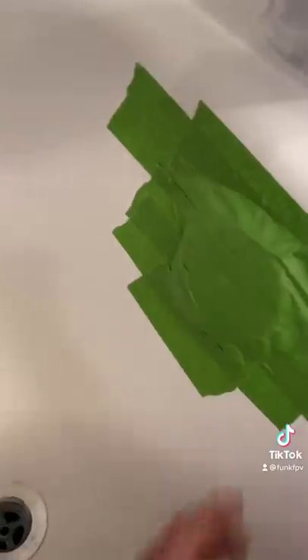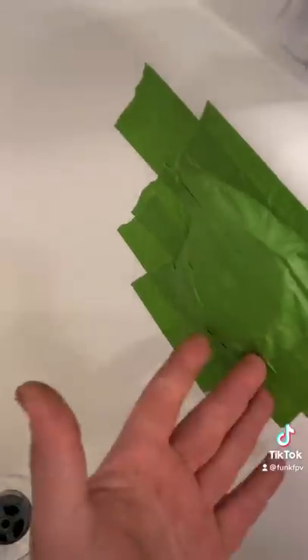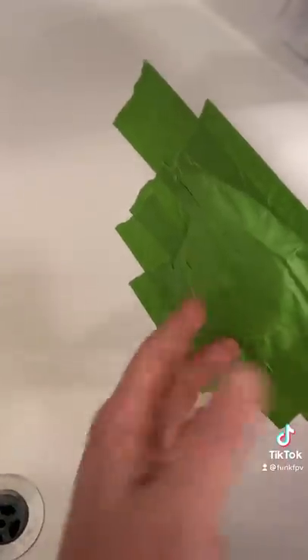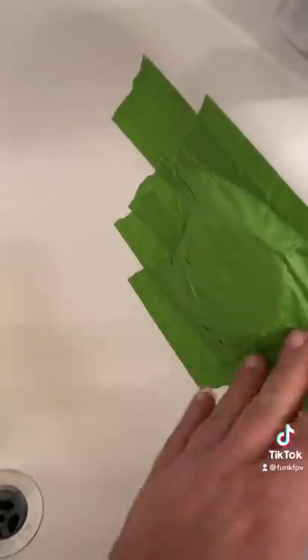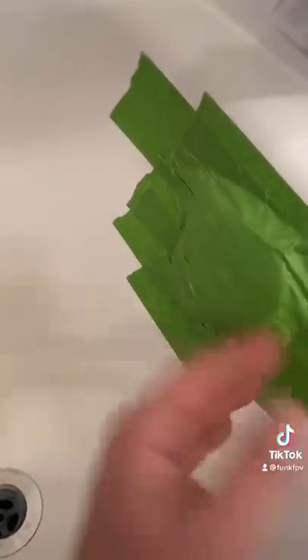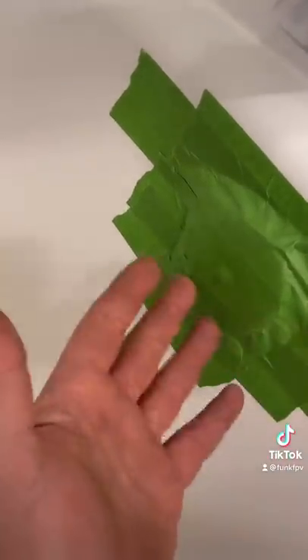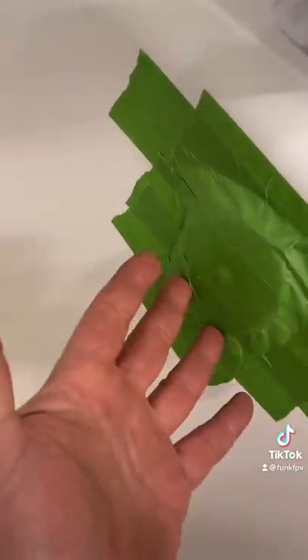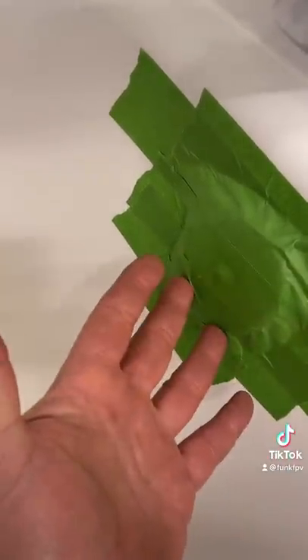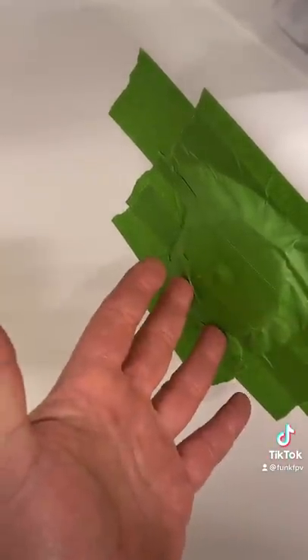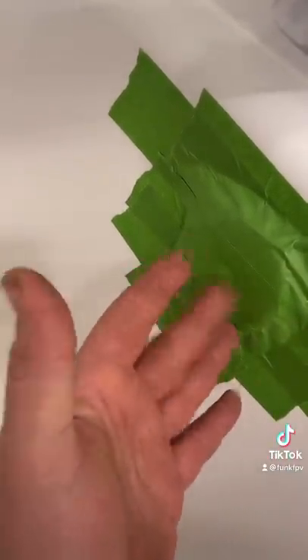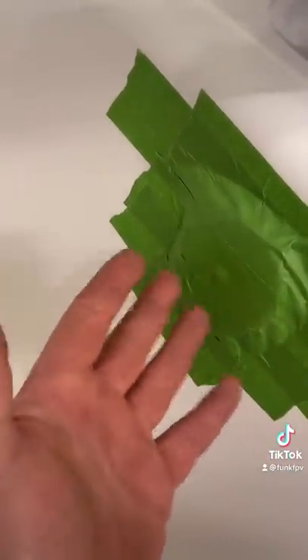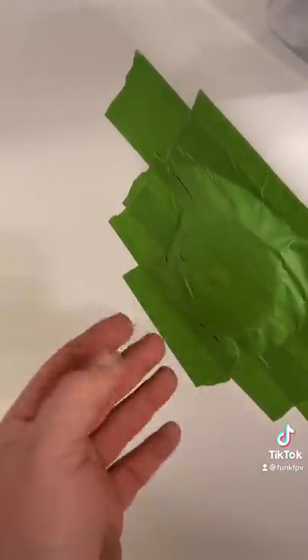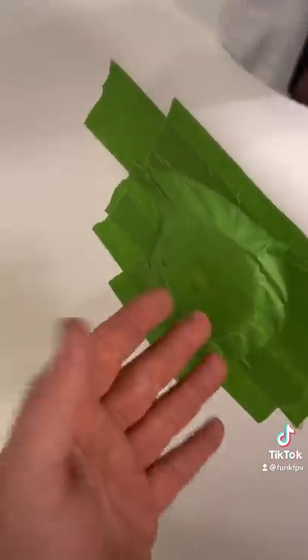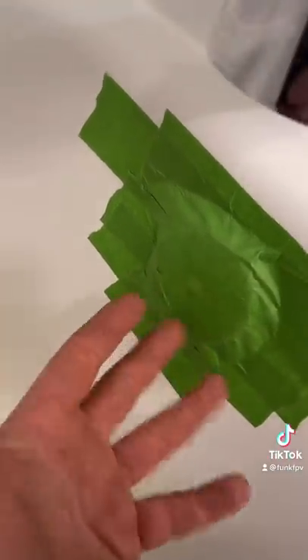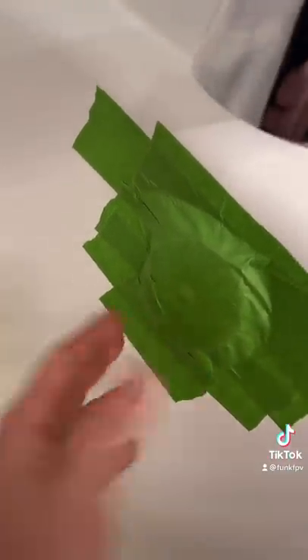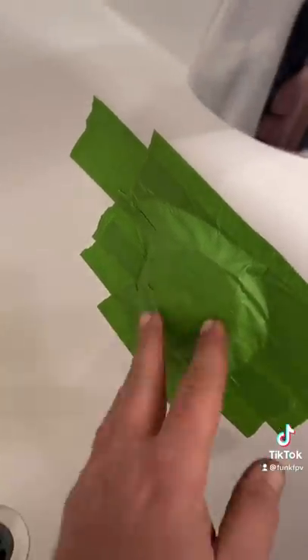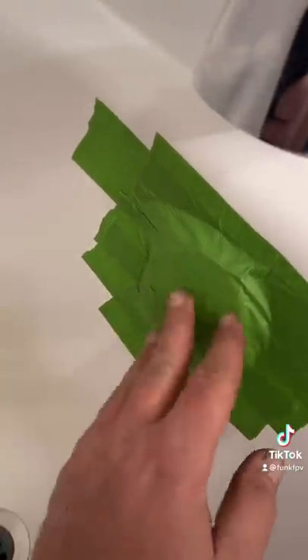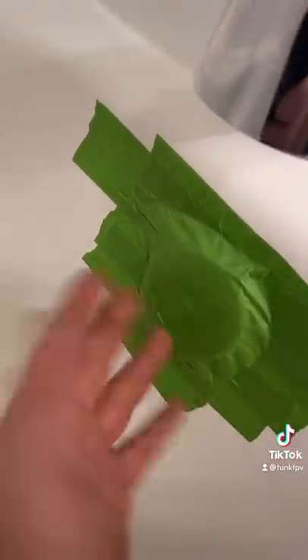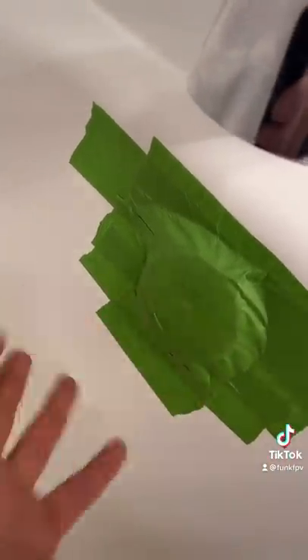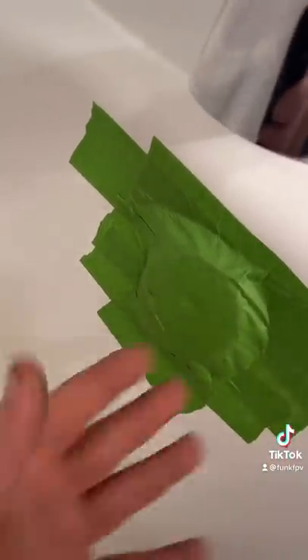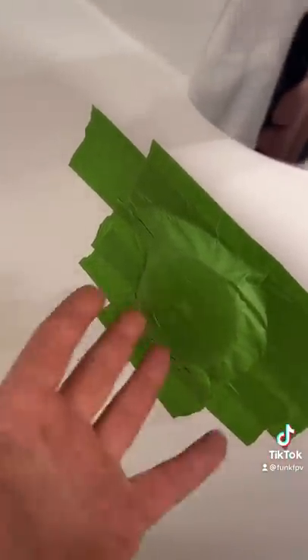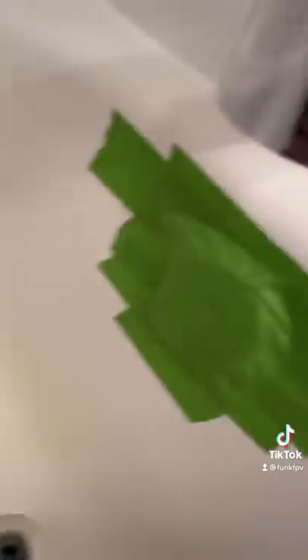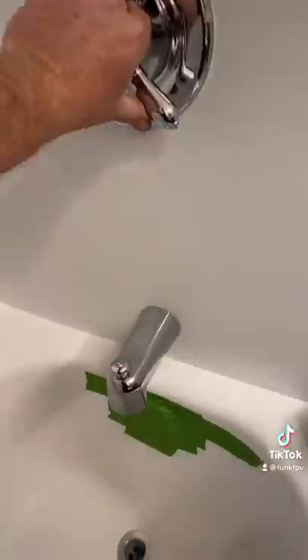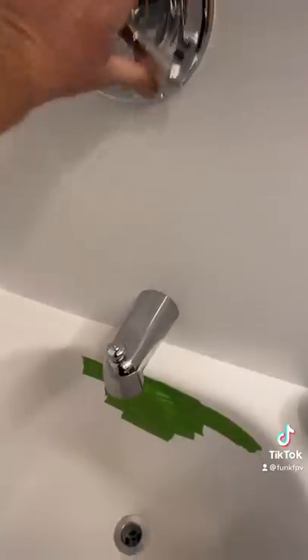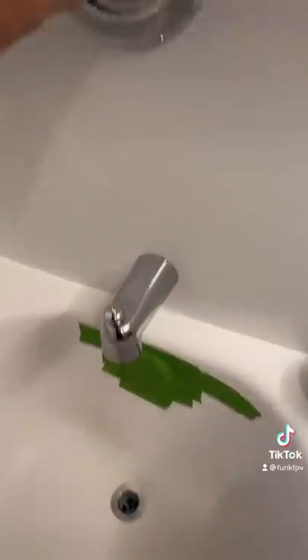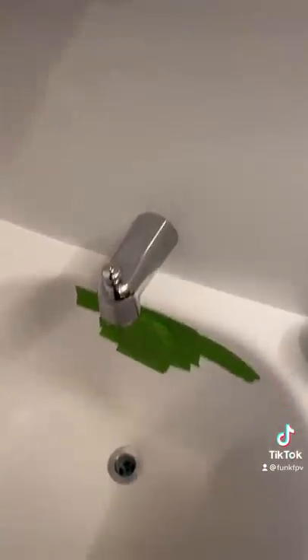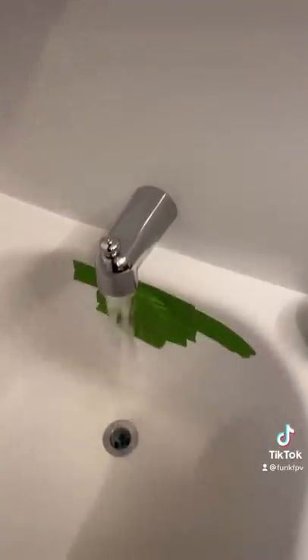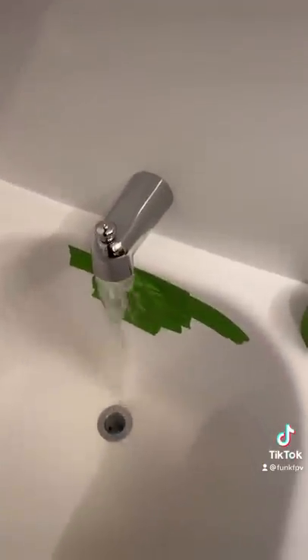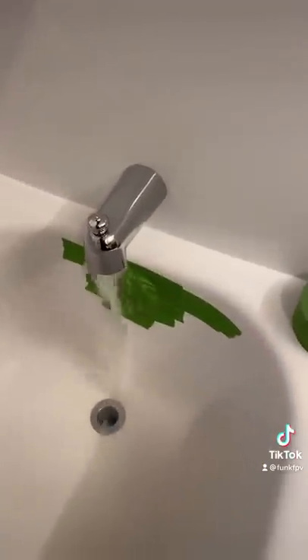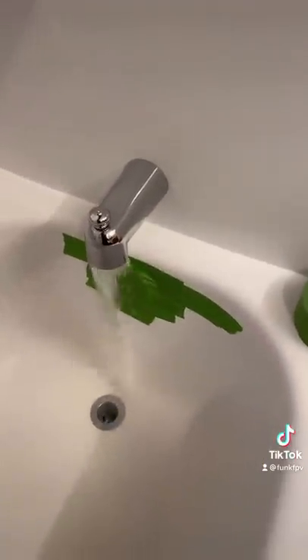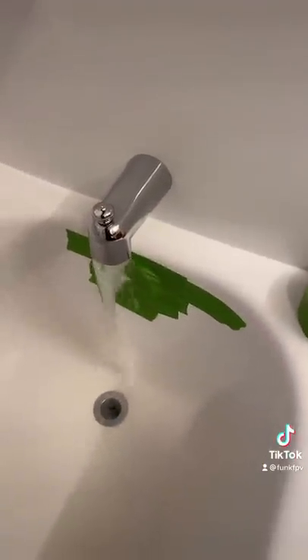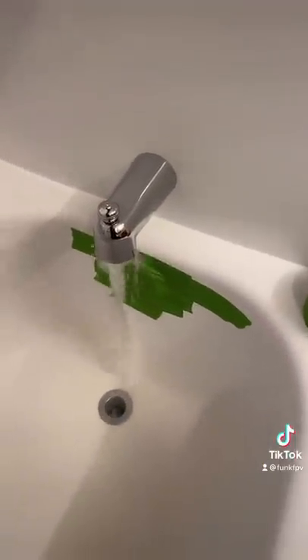You can take the cover off and then cover it with tape, but I'm not big on unscrewing plumbing unless I have to. So you start filling the tub up with water.